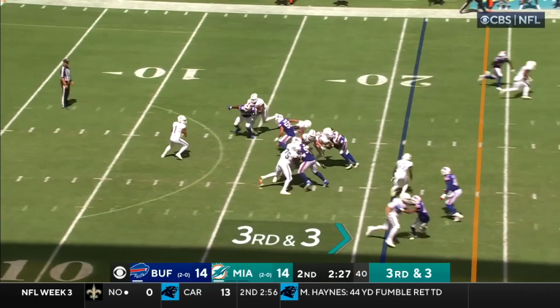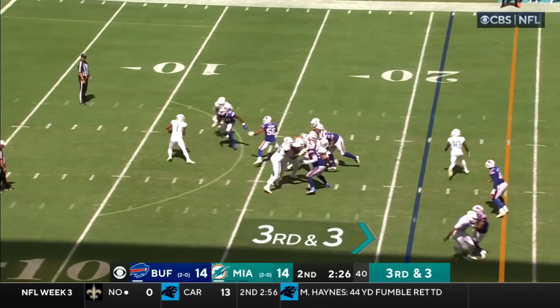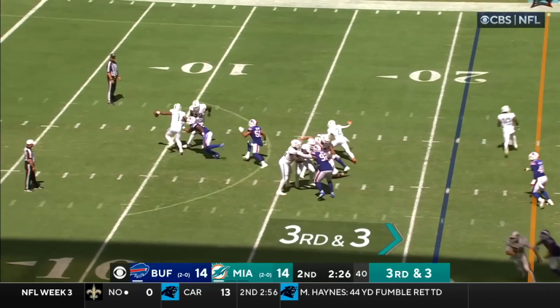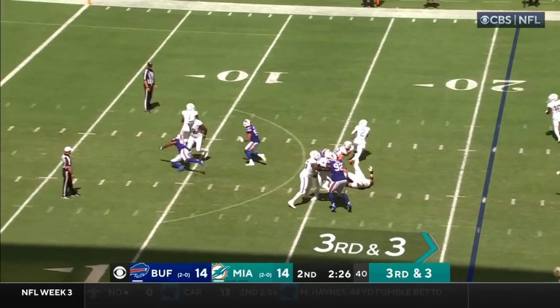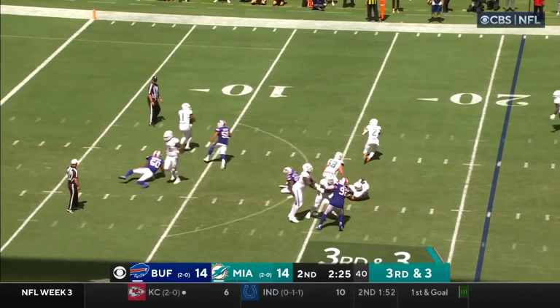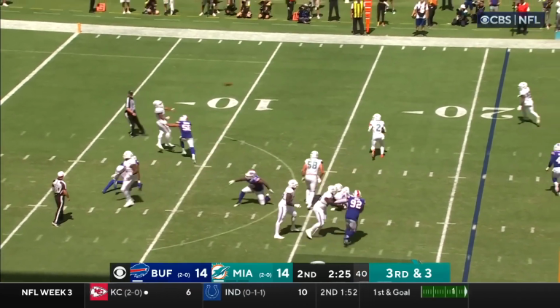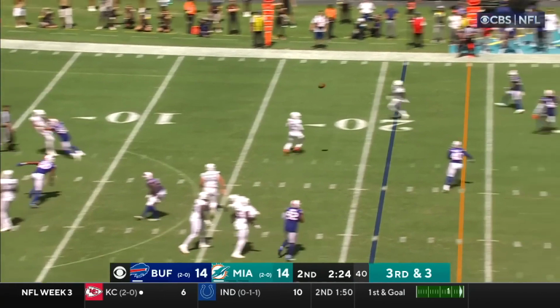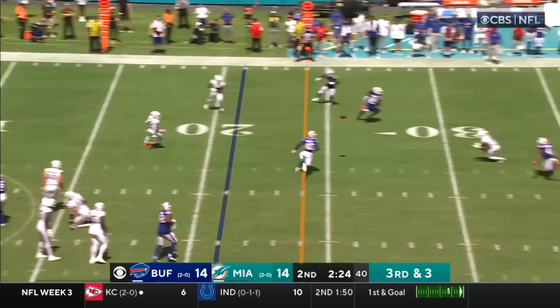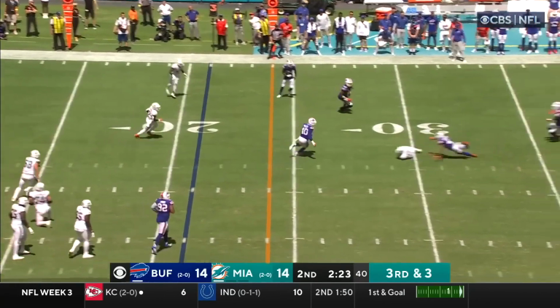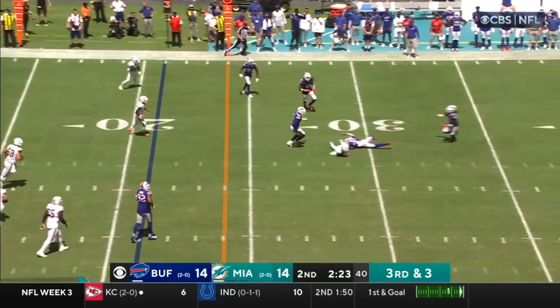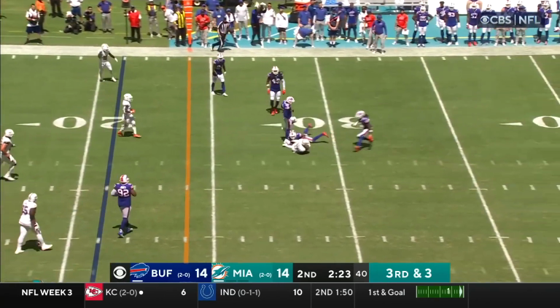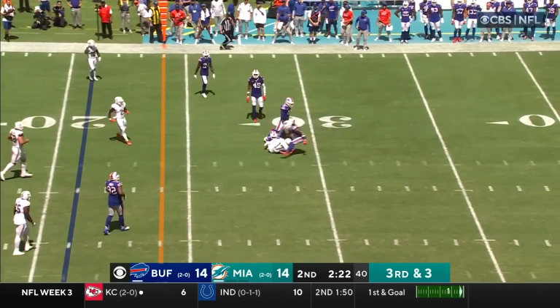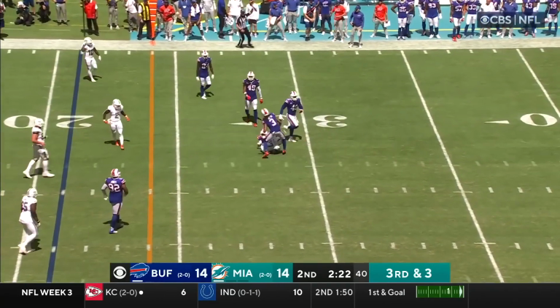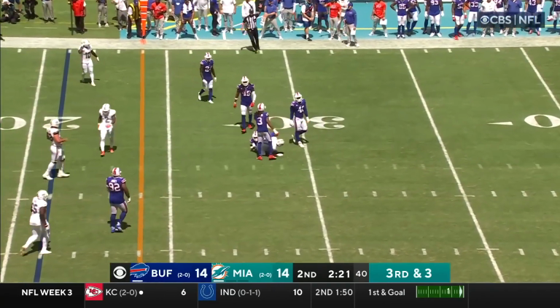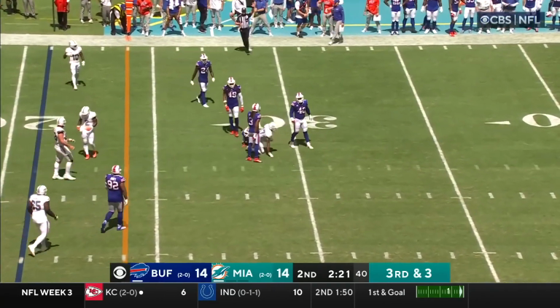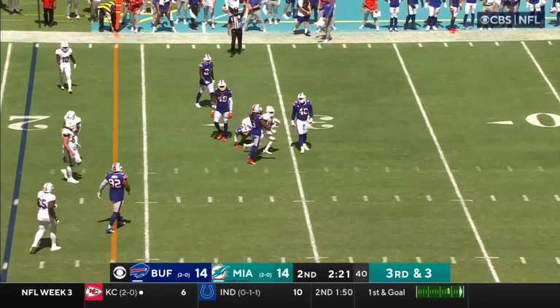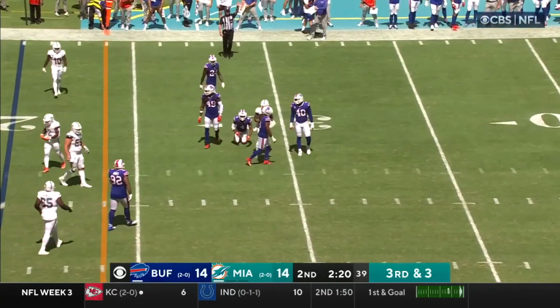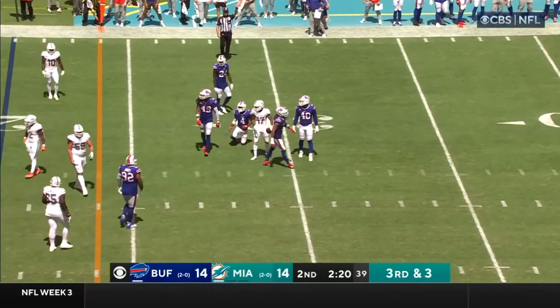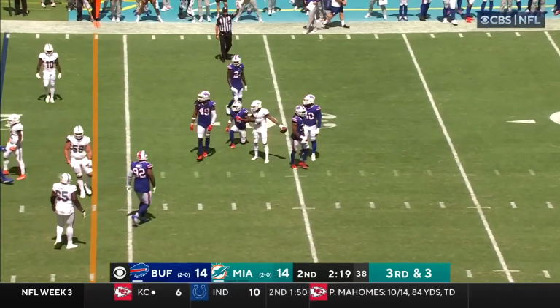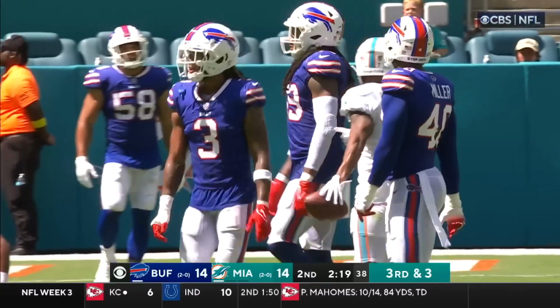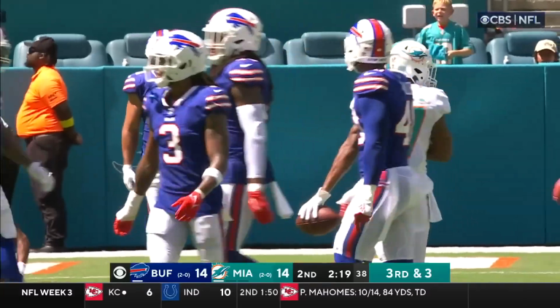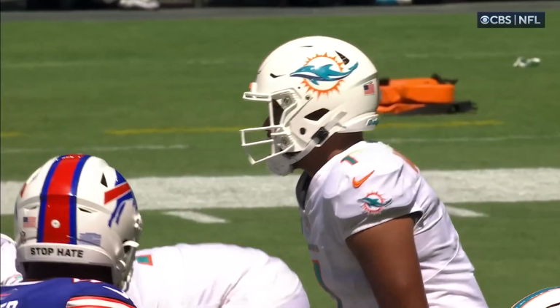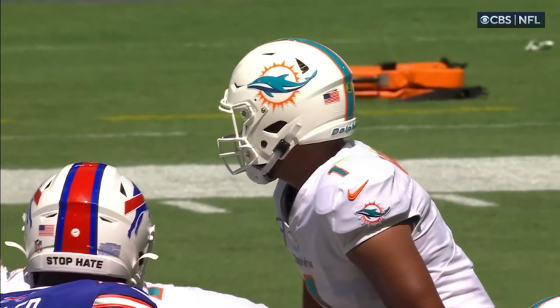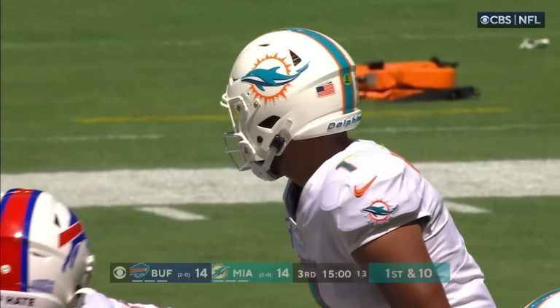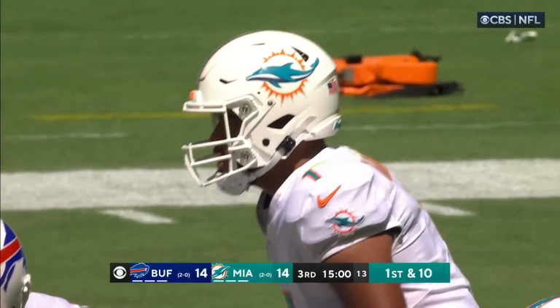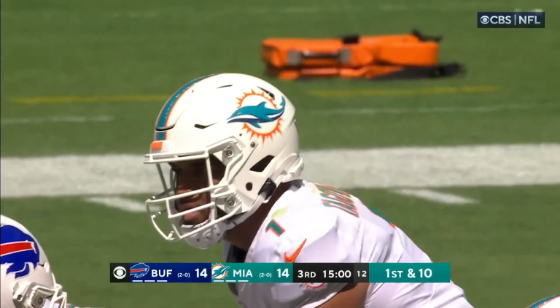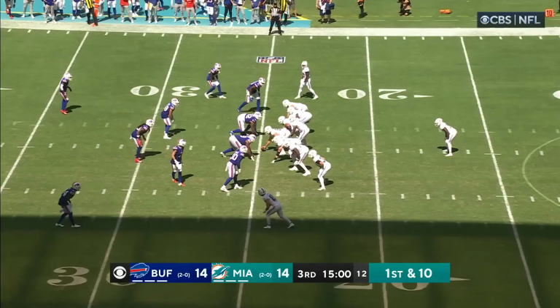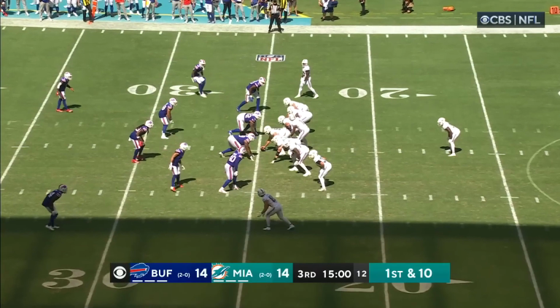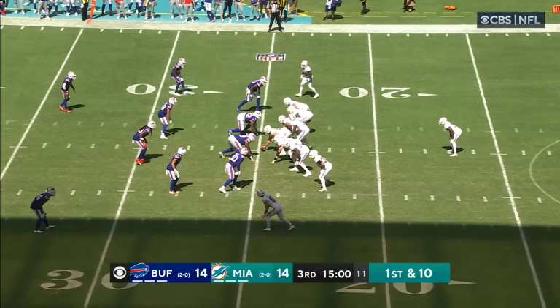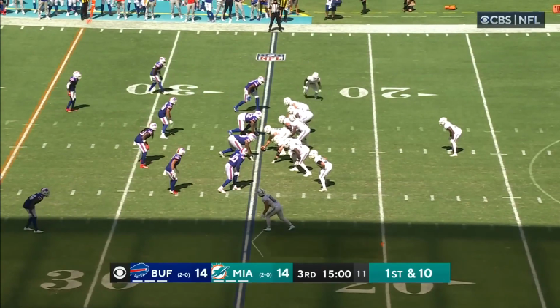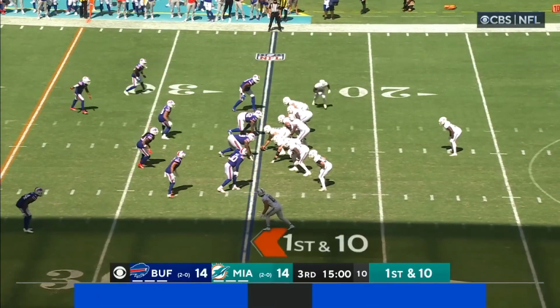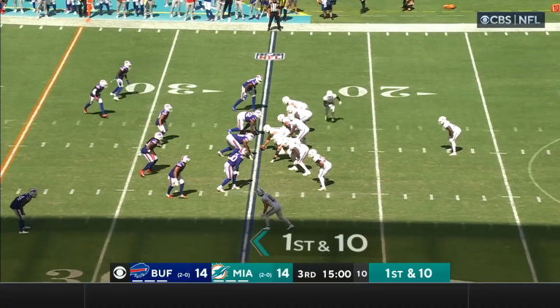Tua Tagovailoa — they bring pressure, he got away from the rush, and a diving catch by Waddle right underneath Hamlin. He hit seven consecutive passes before he had to leave.